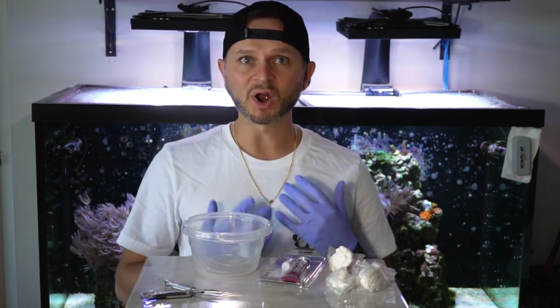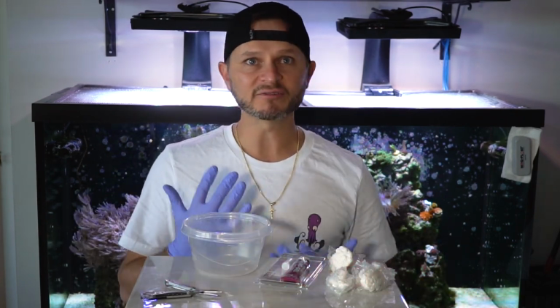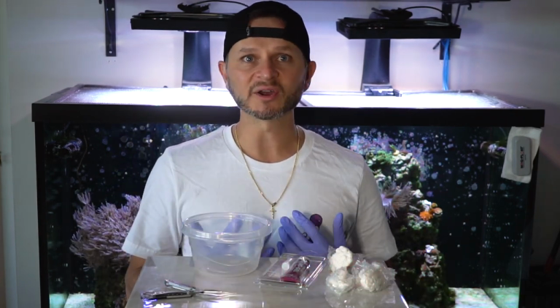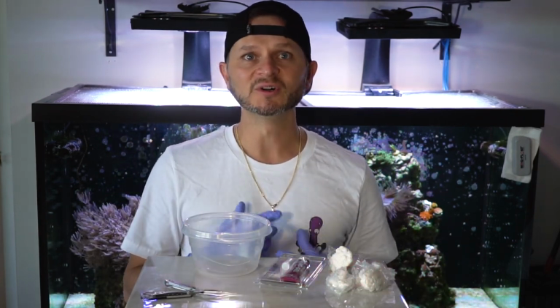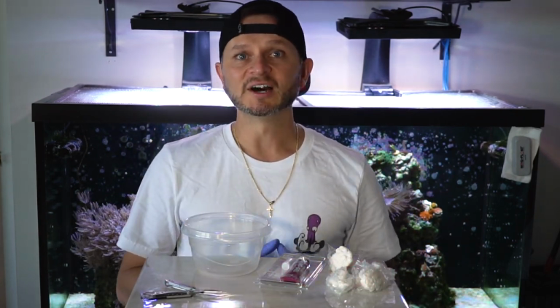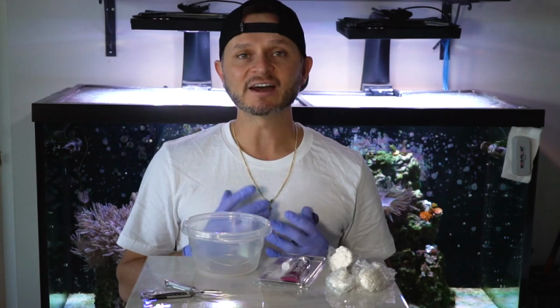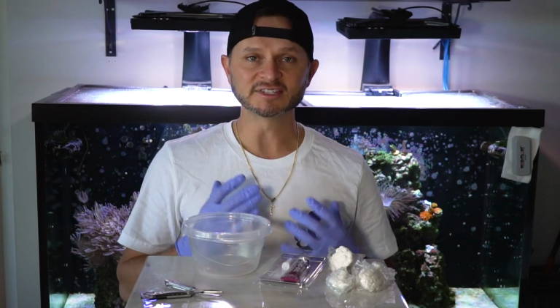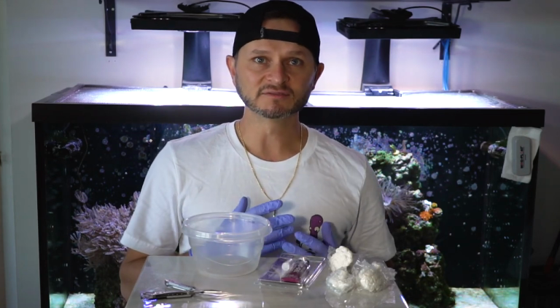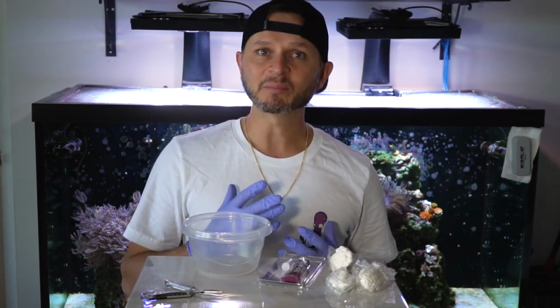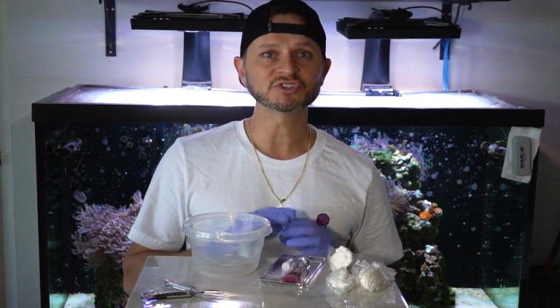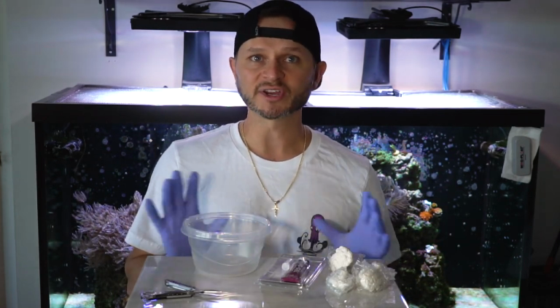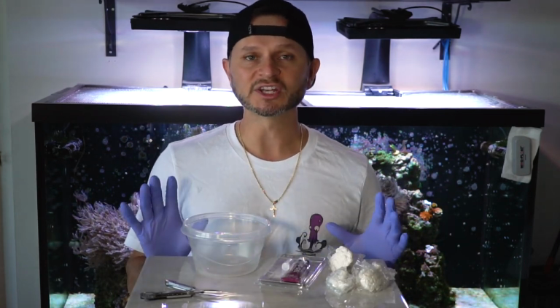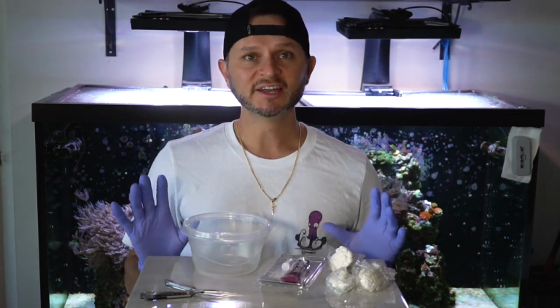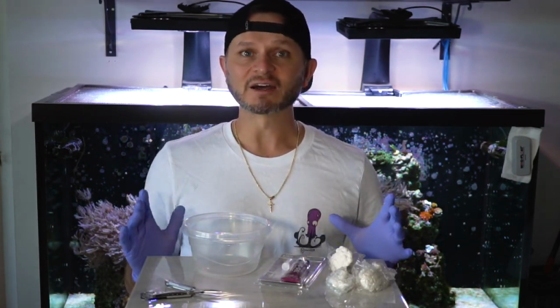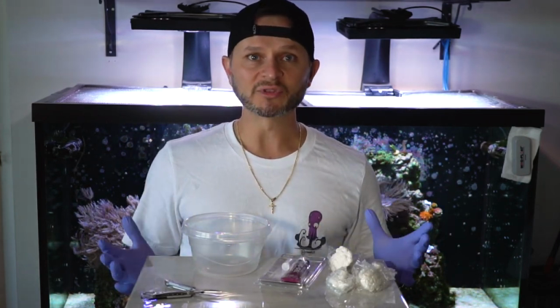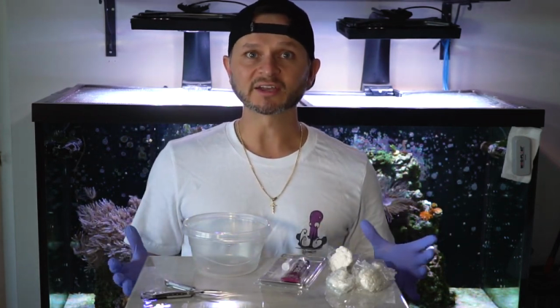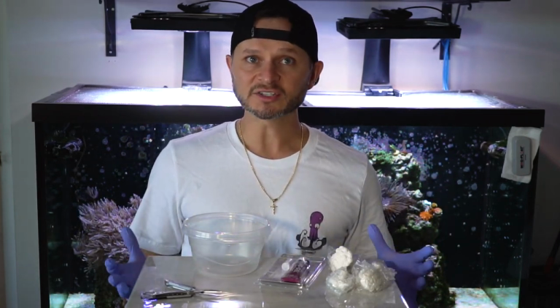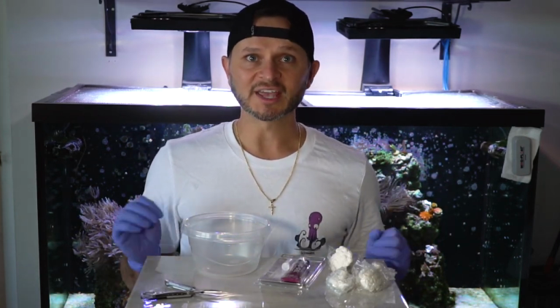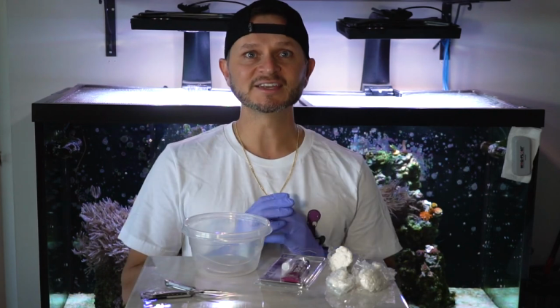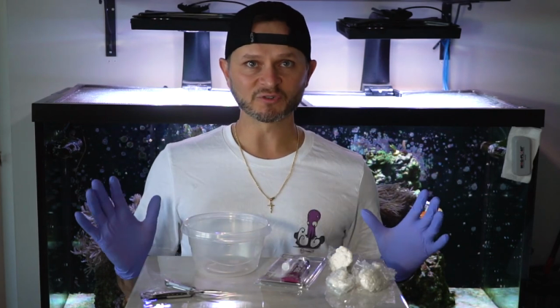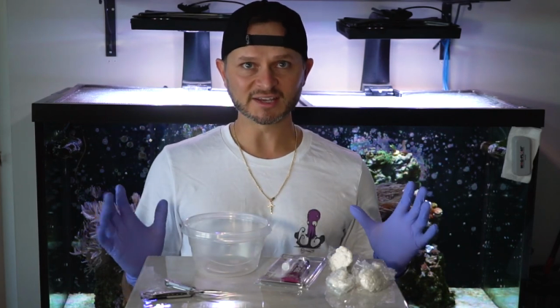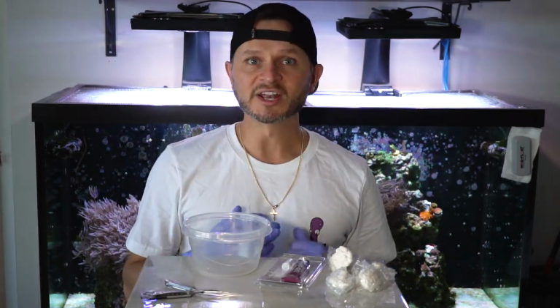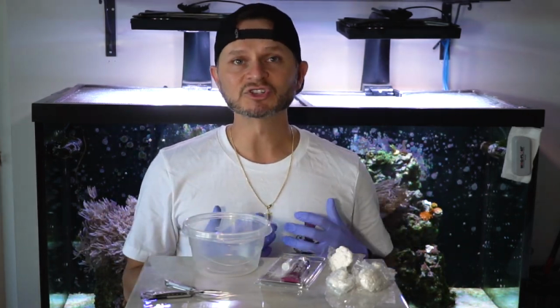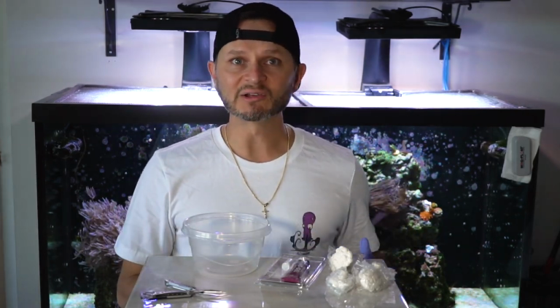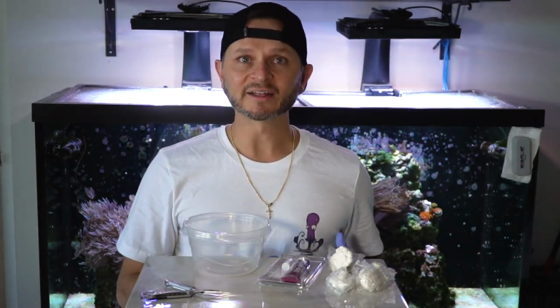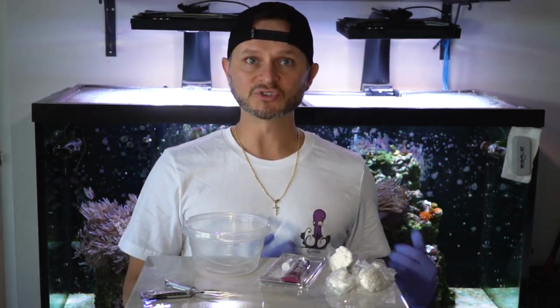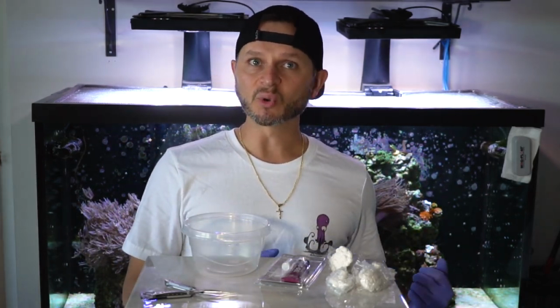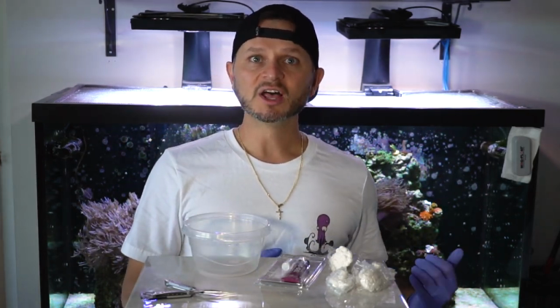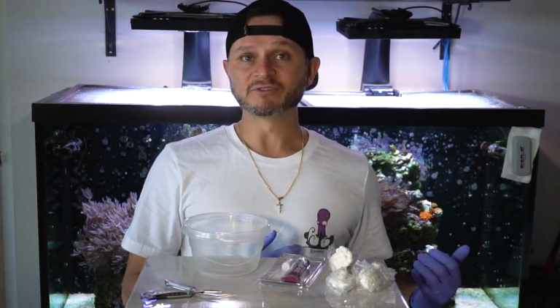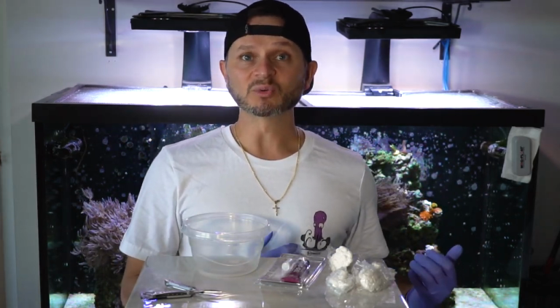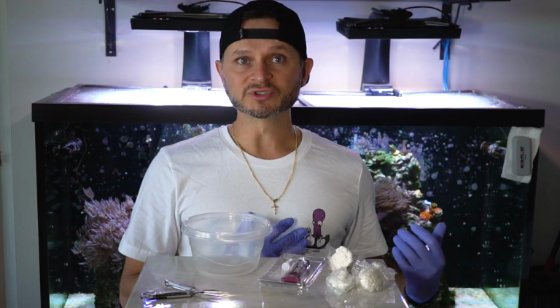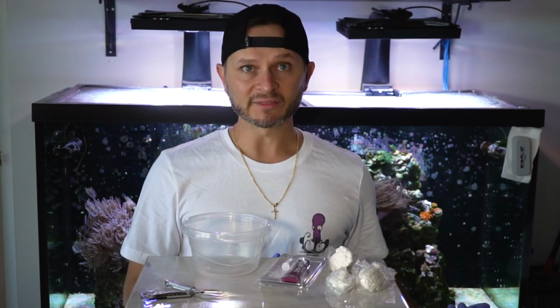So why am I fragging my coral? I have a Xena — it's not pulsing, just a regular Xena that I got for my birthday back in August — and it's taking over my tank. So in an effort to scale it back and preserve the coral, I figured what we'll do is frag them.